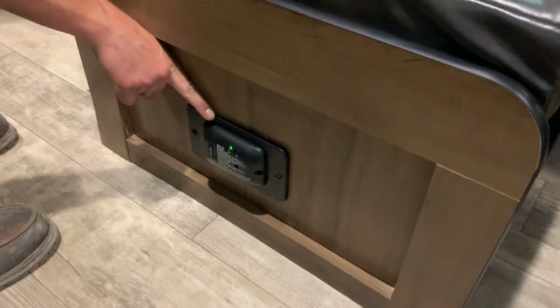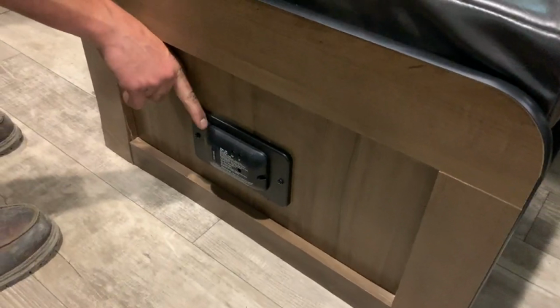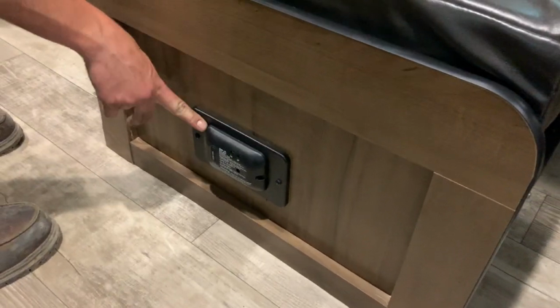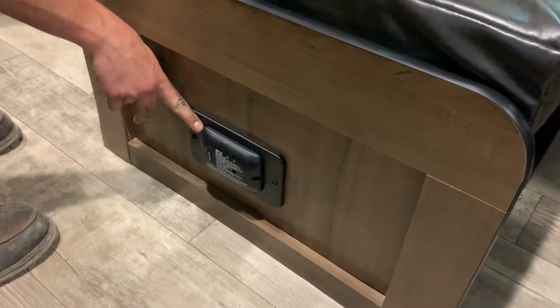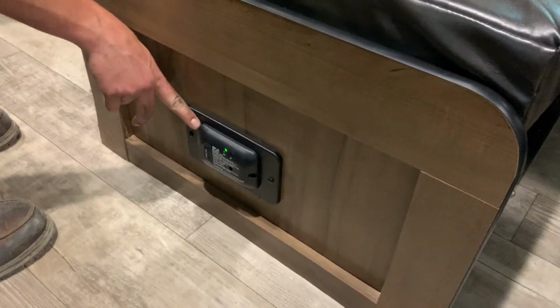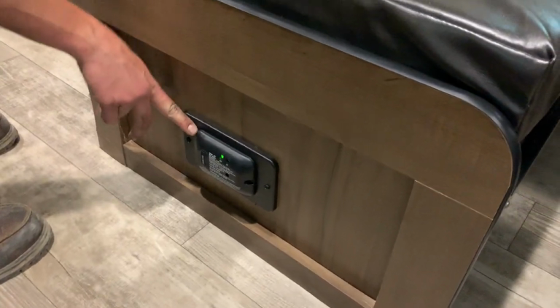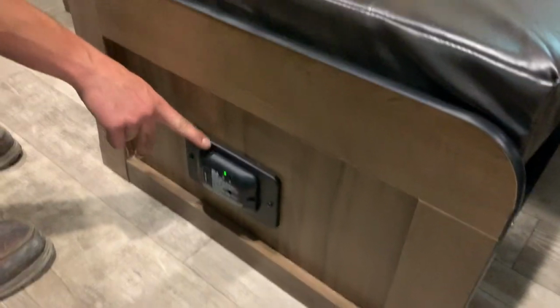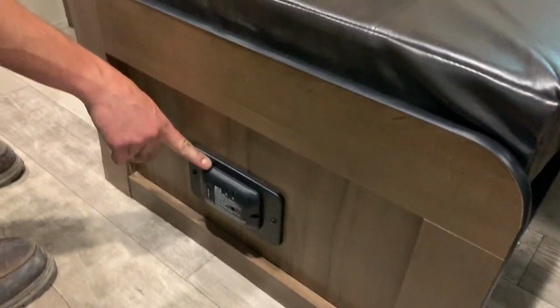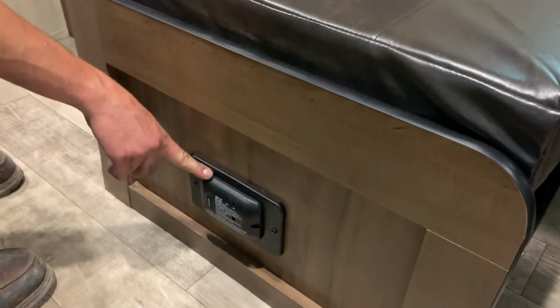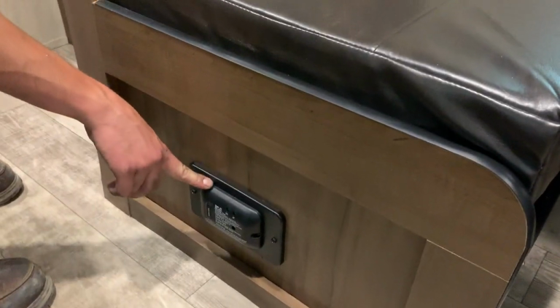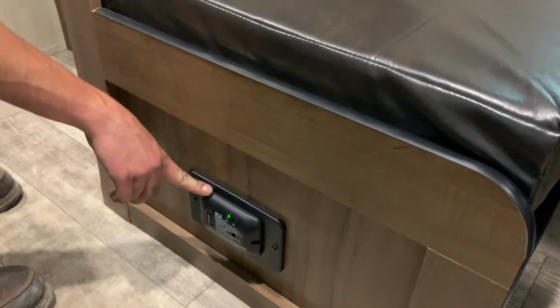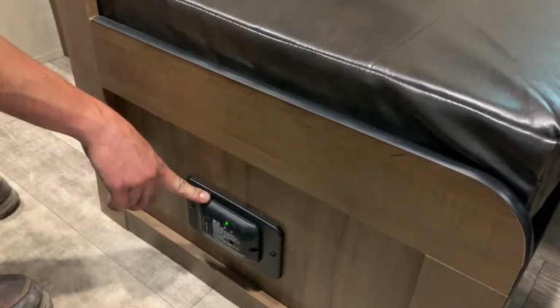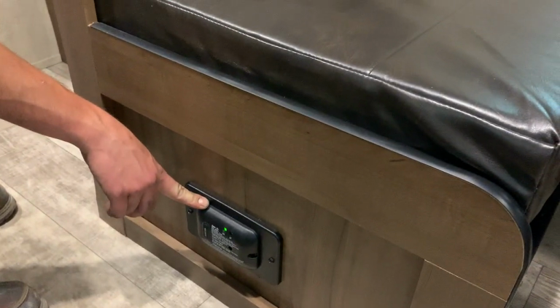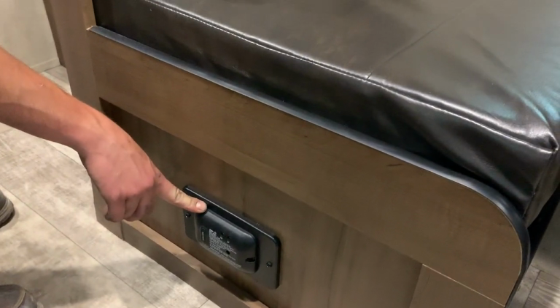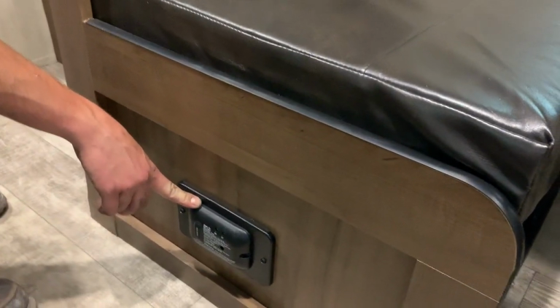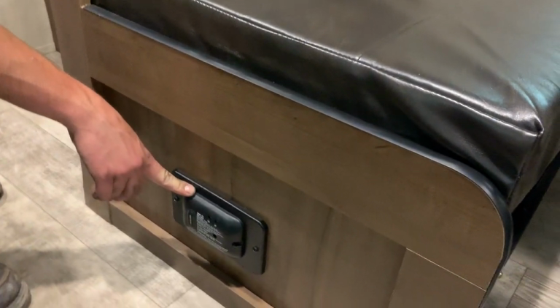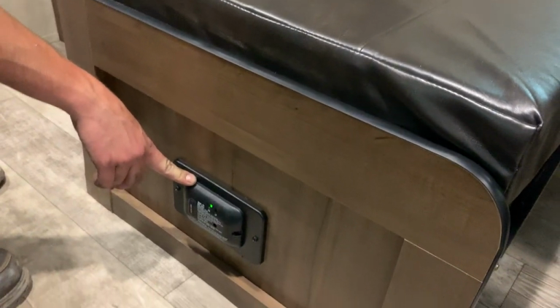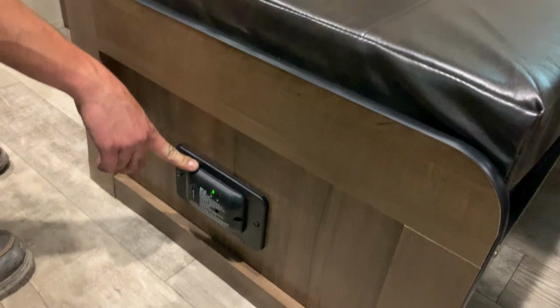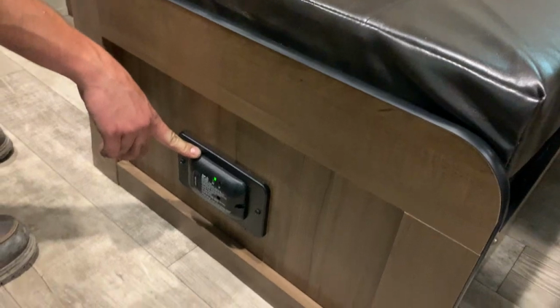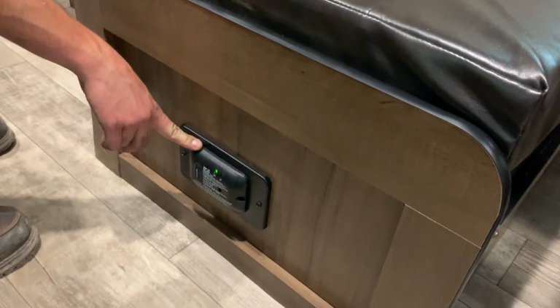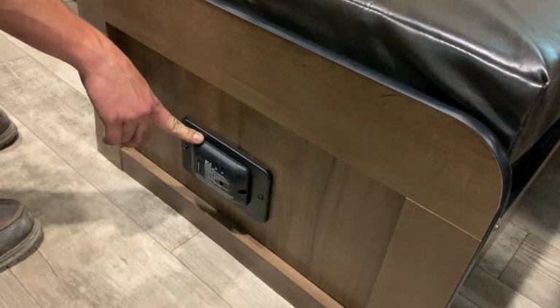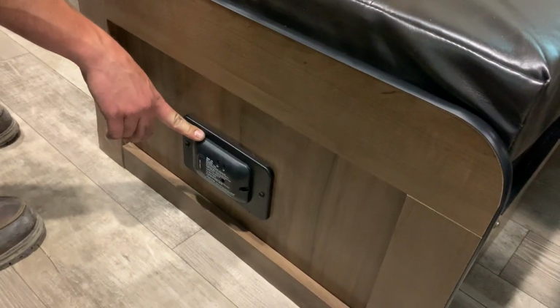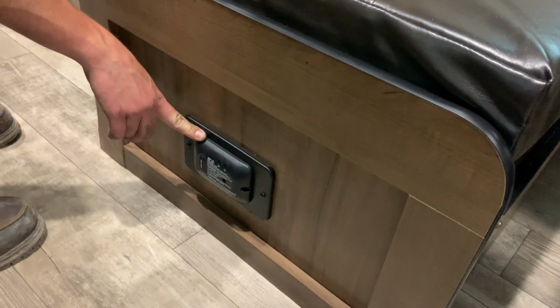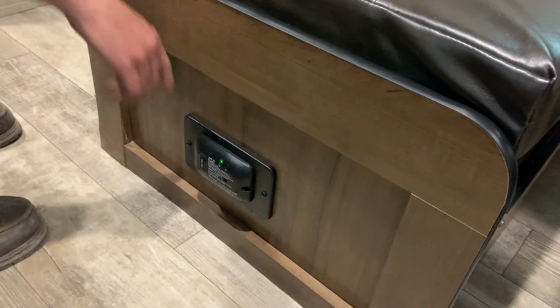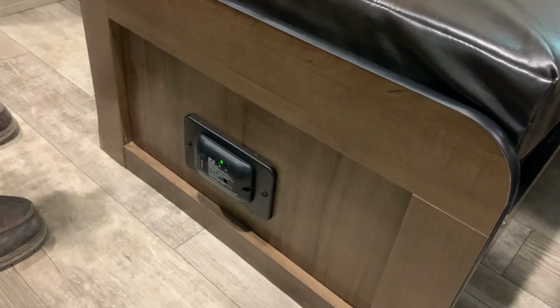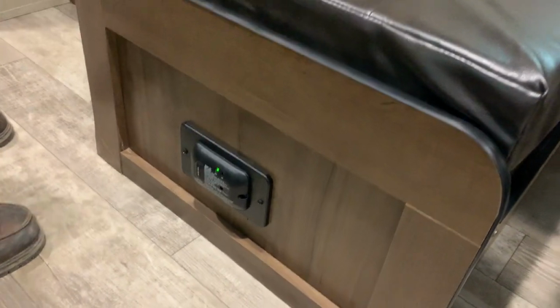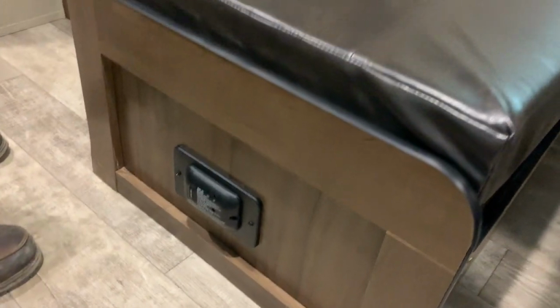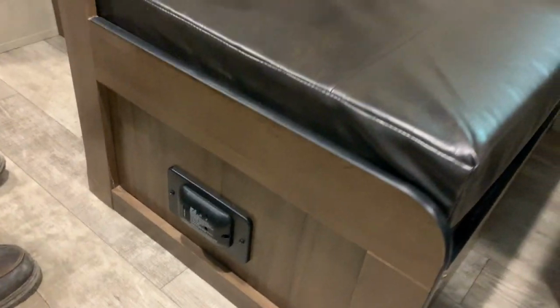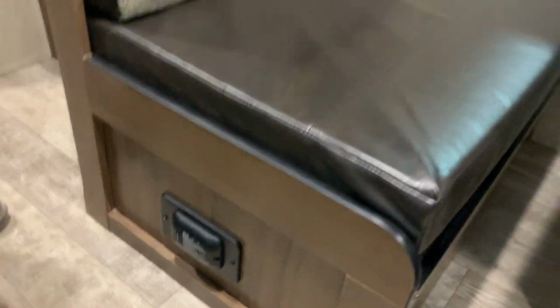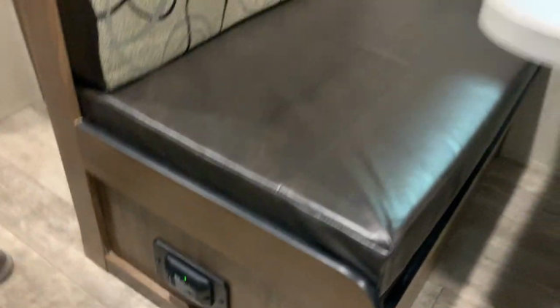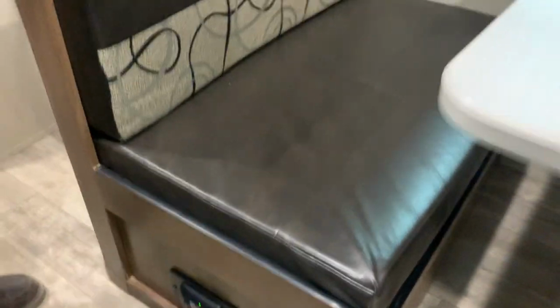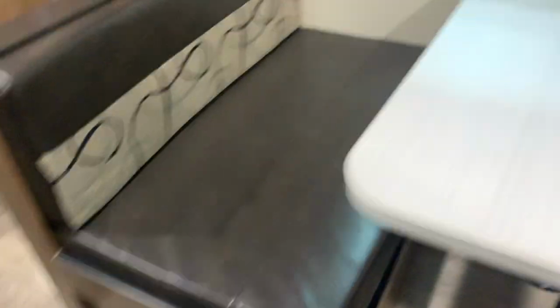You've got an LP detector right here. The furnace and the stove both run off propane, so if this ever starts going off you're just going to want to turn off the main propane supply at the front of the unit and open up some windows to ventilate it out.